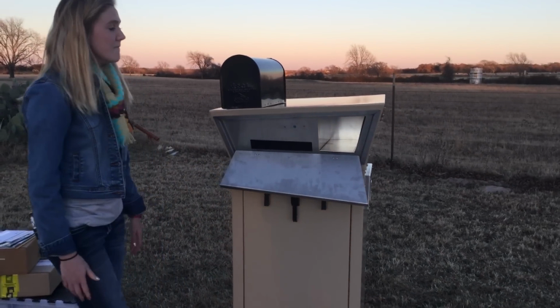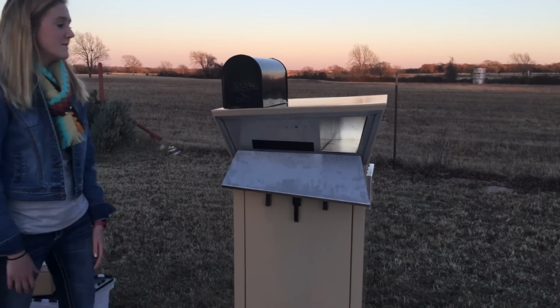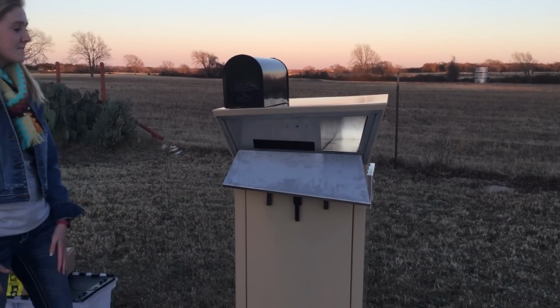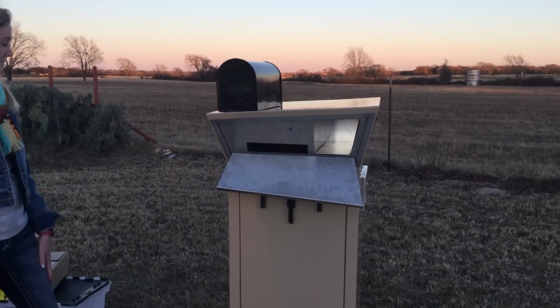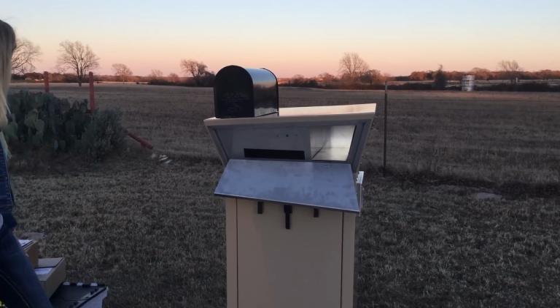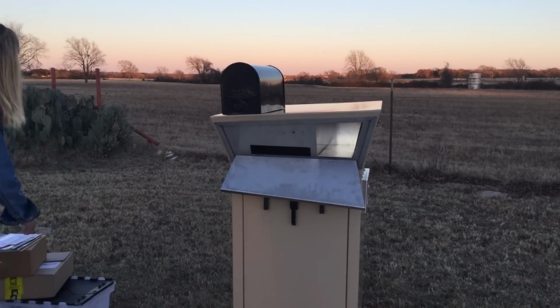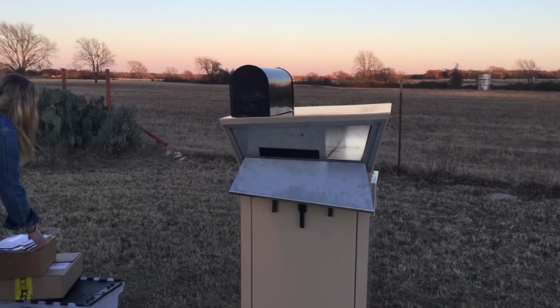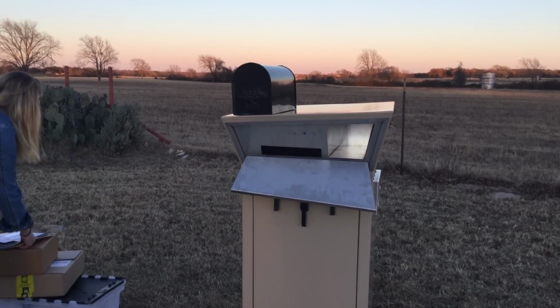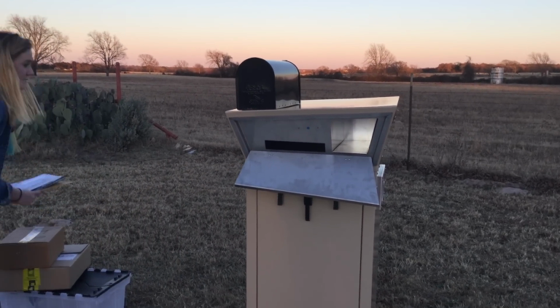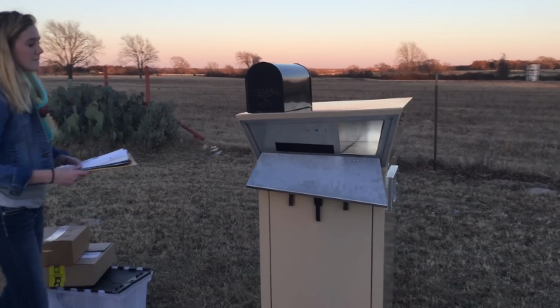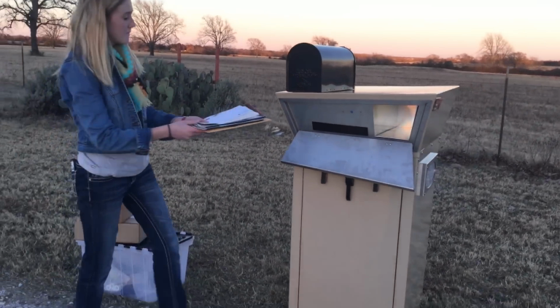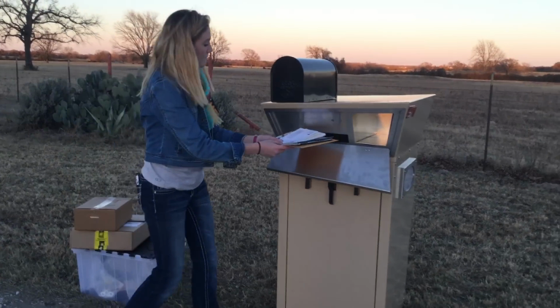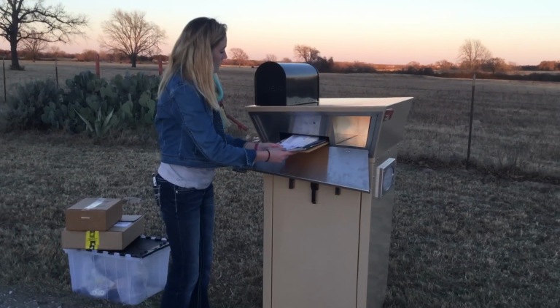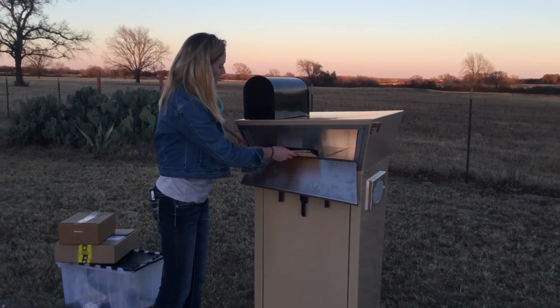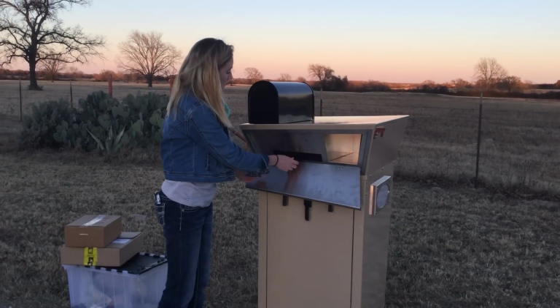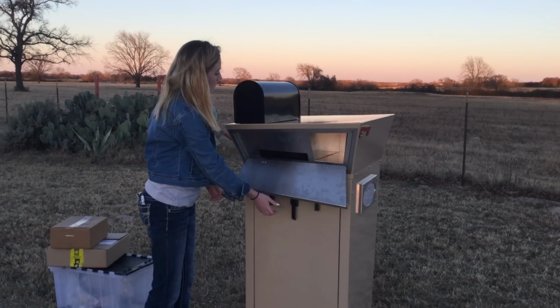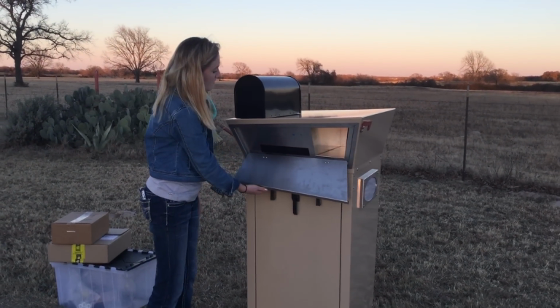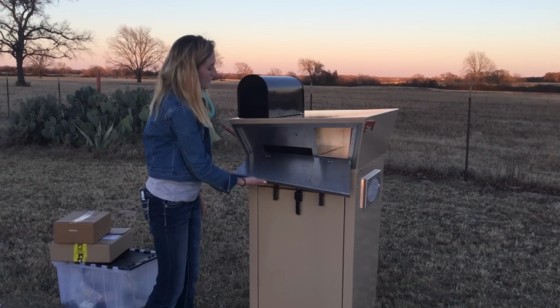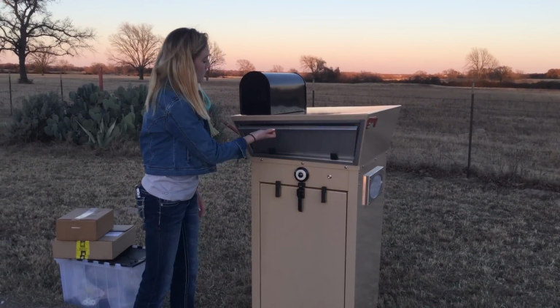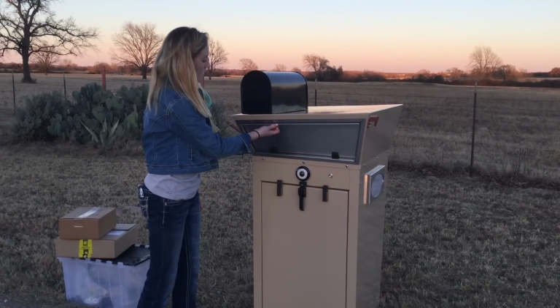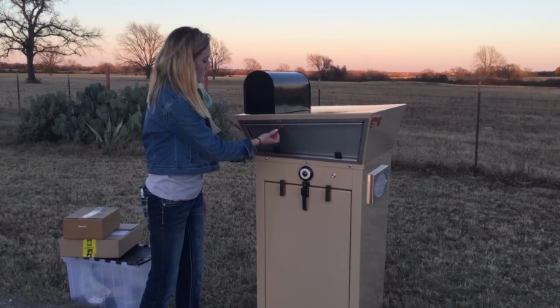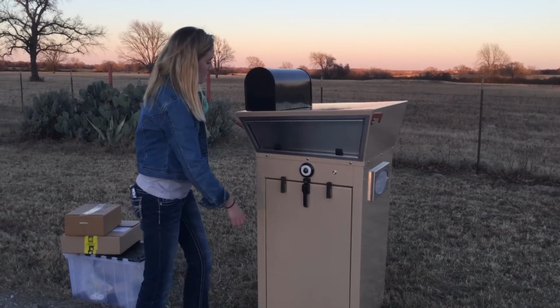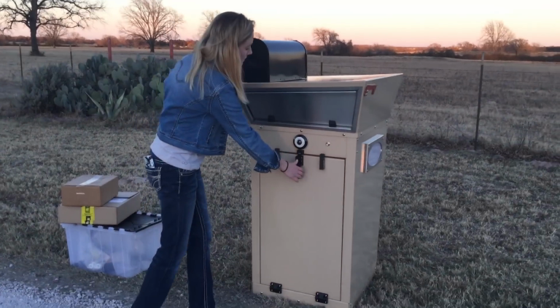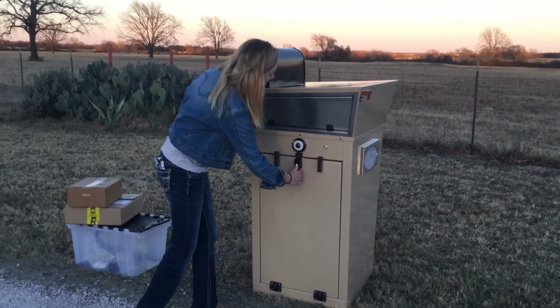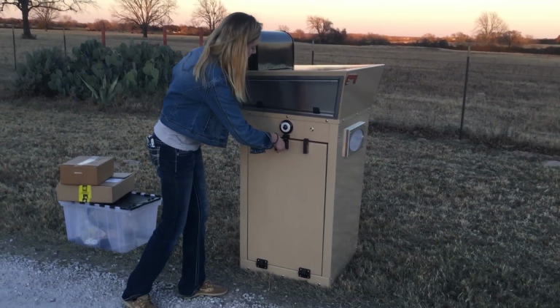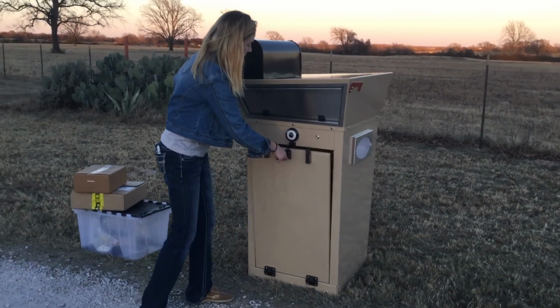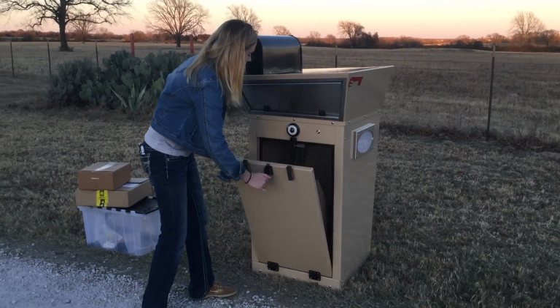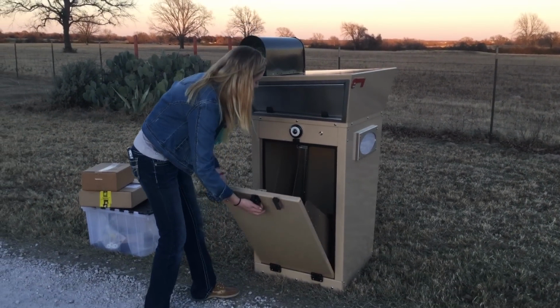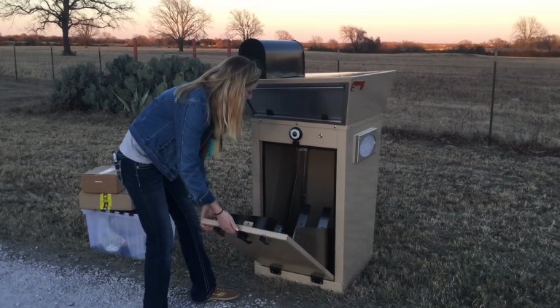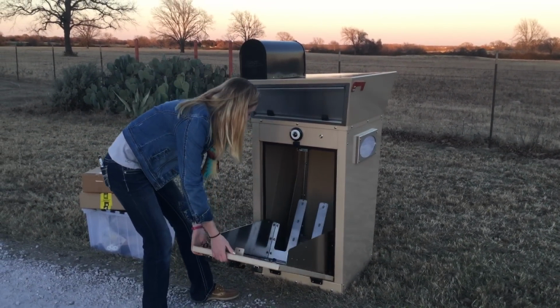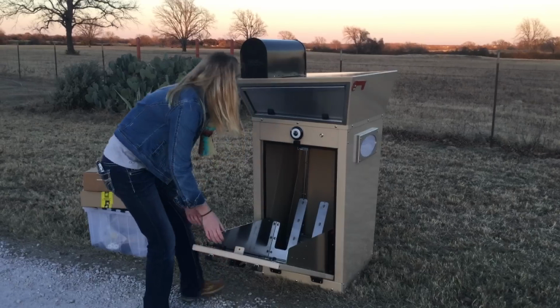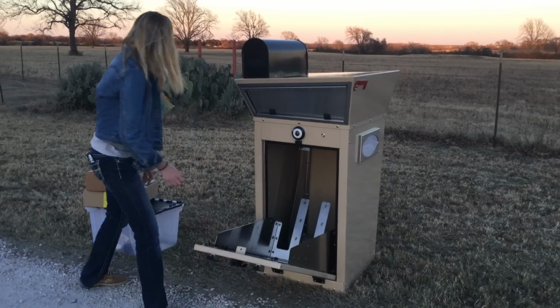So we actually meet the specifications of USPS, and Emery's going to insert some mail through the slotted area here and then we'll close that. We'll also show you where the bottom portion is available for other carriers to drop these products.